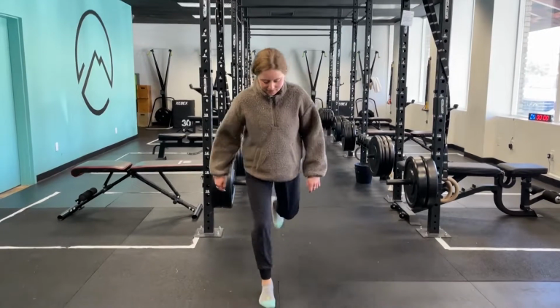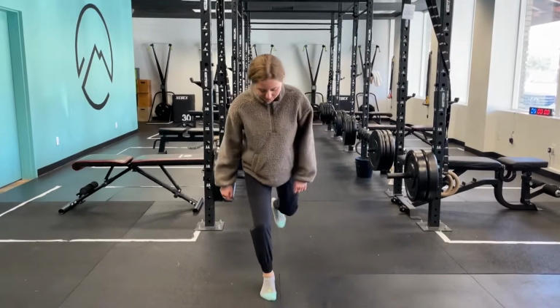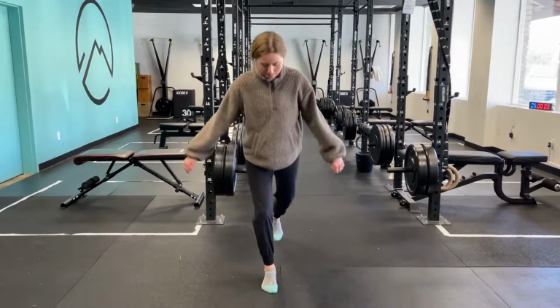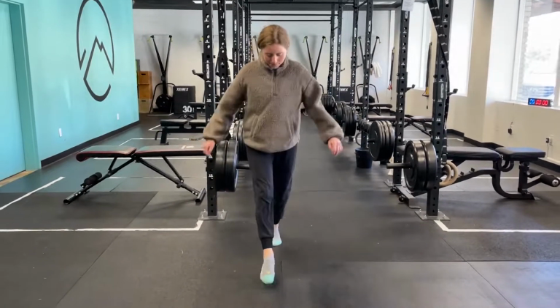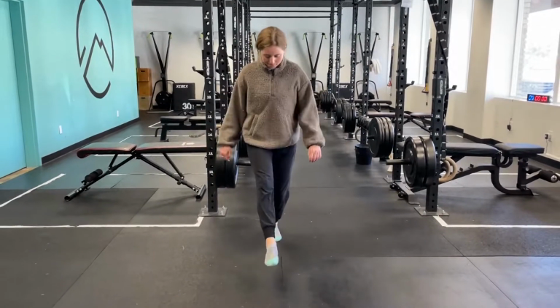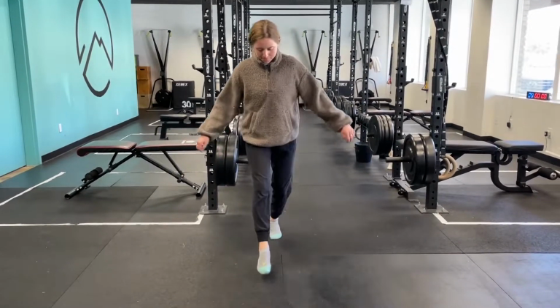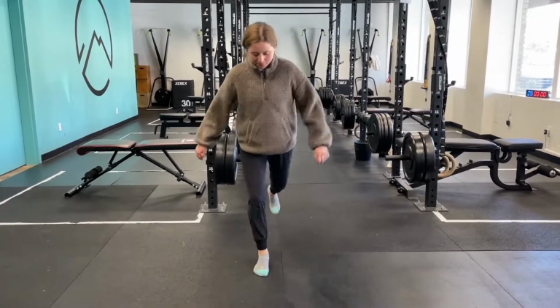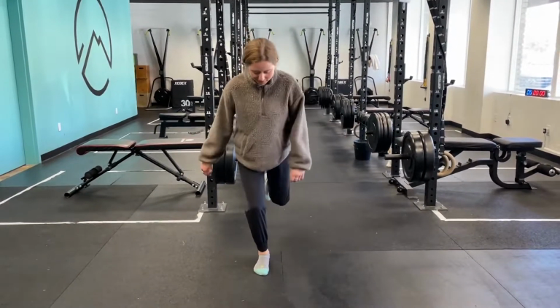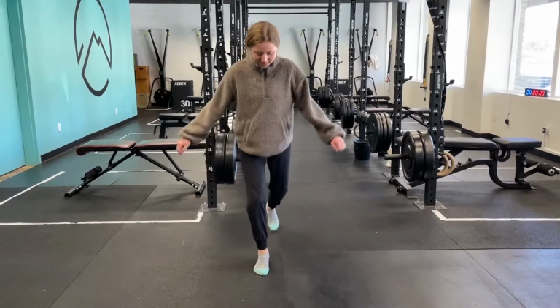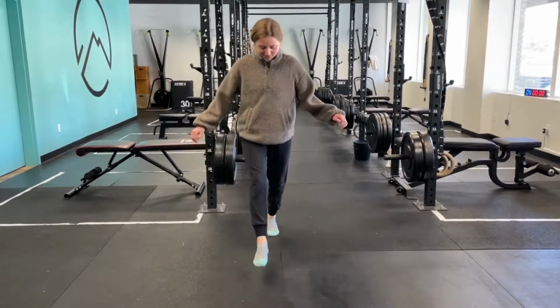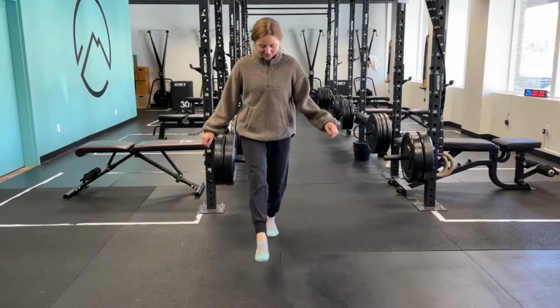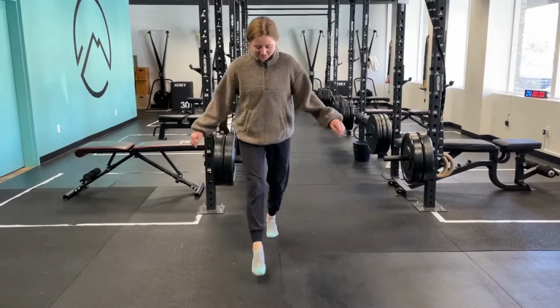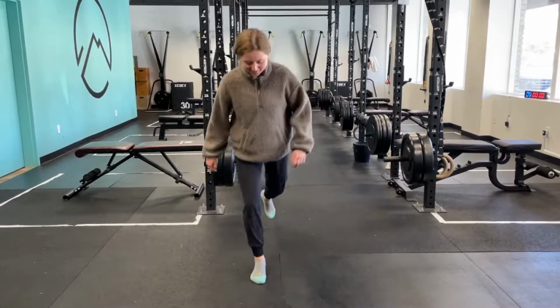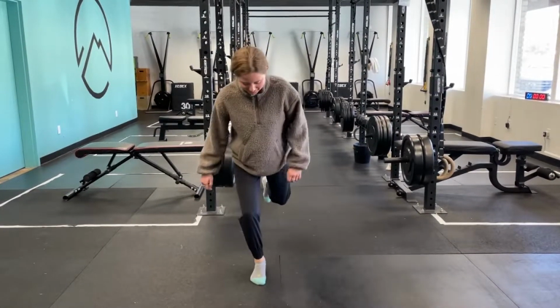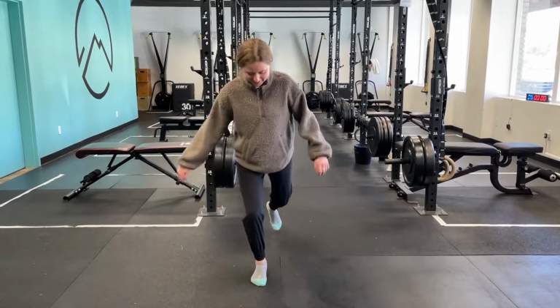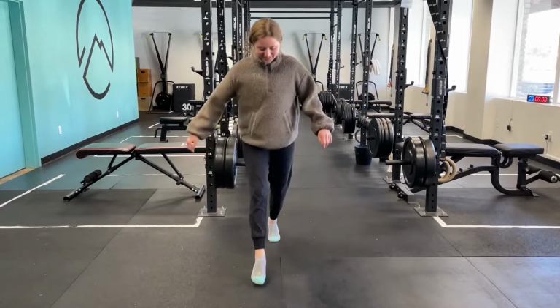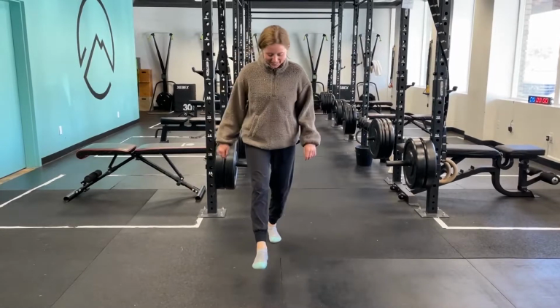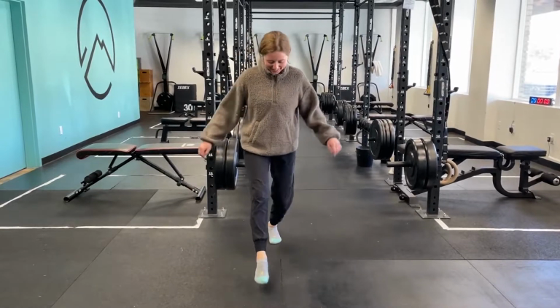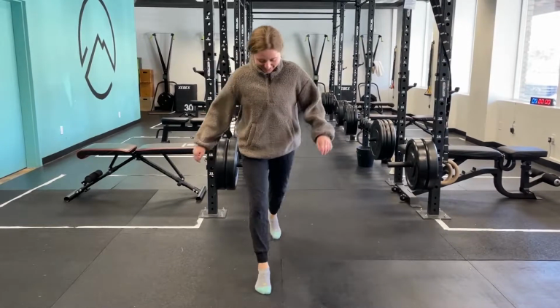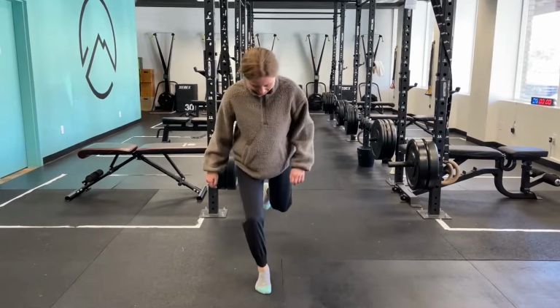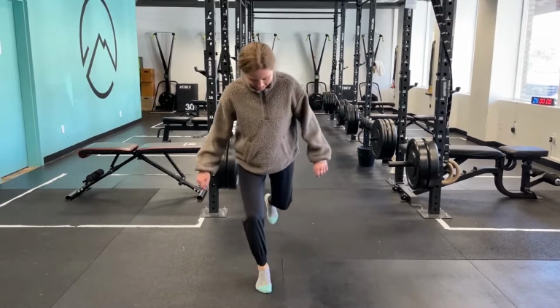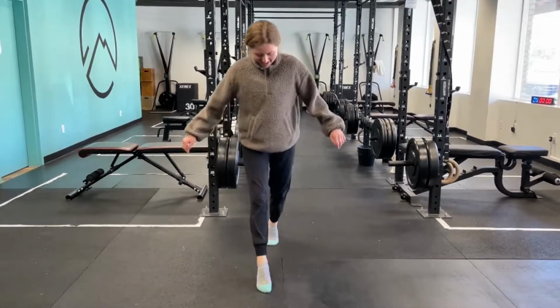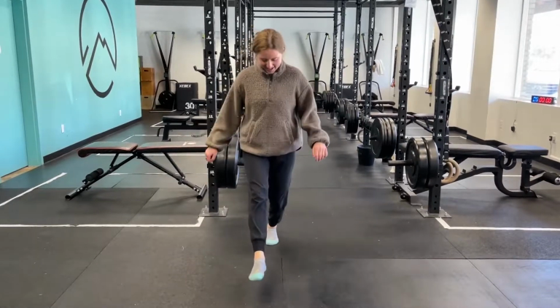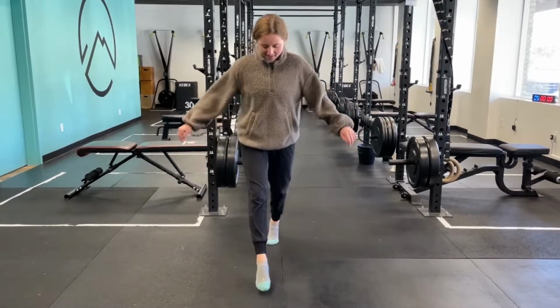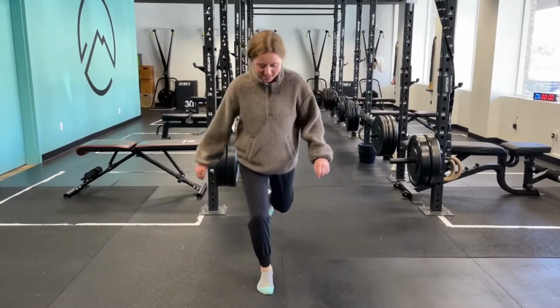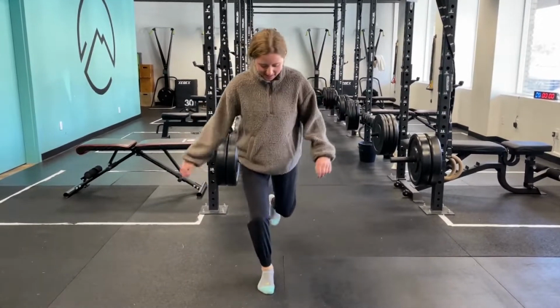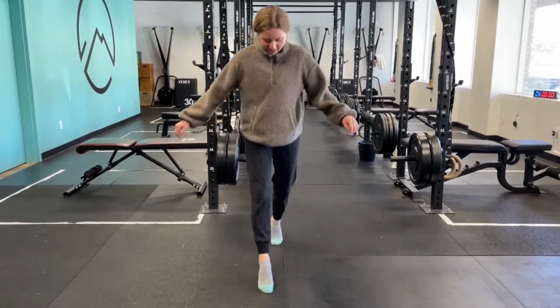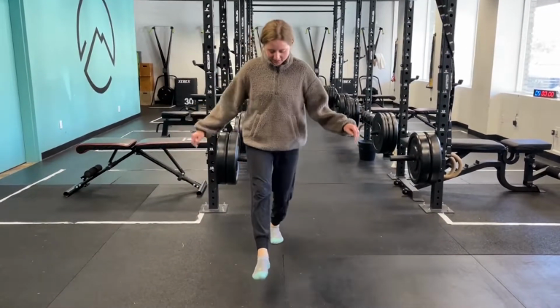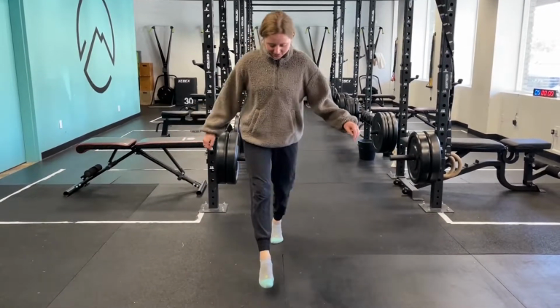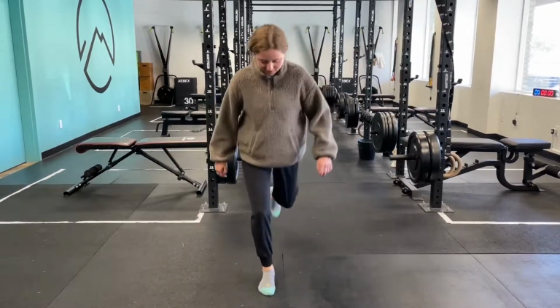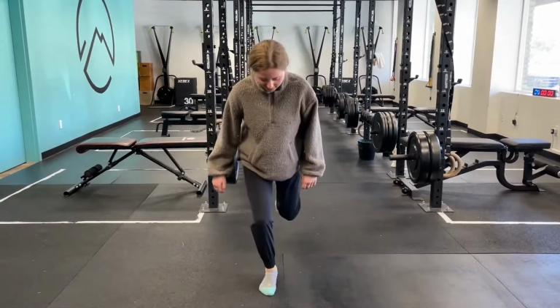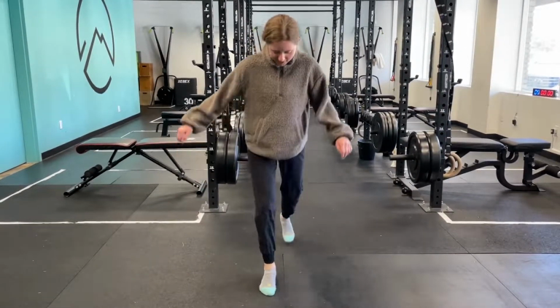This is the forward and backwards bound — a nice rhythmic plyometric exercise. Emma here is coming backwards and forwards.